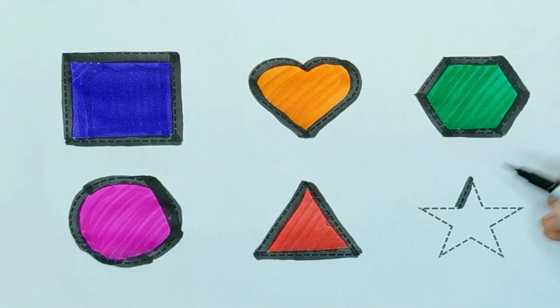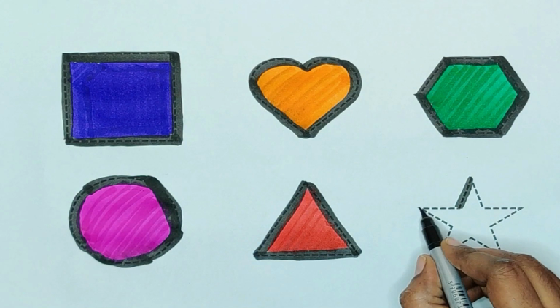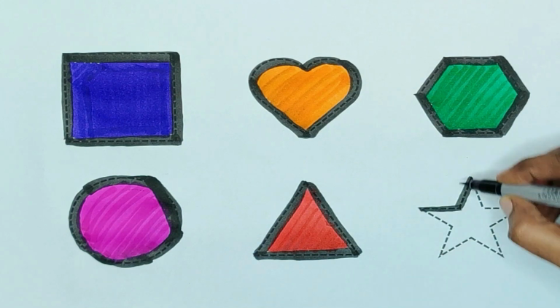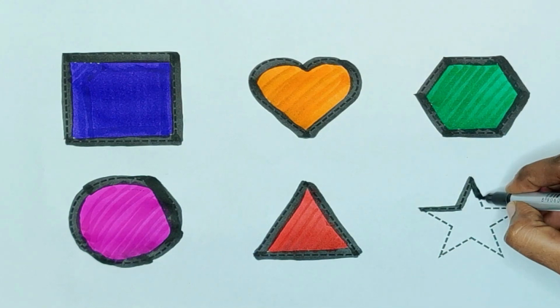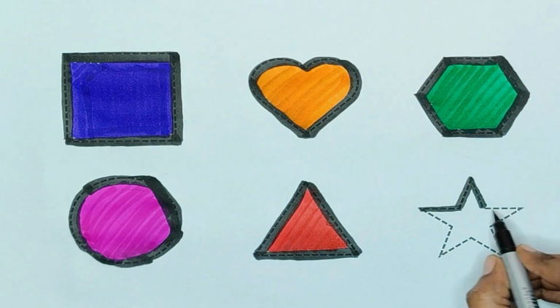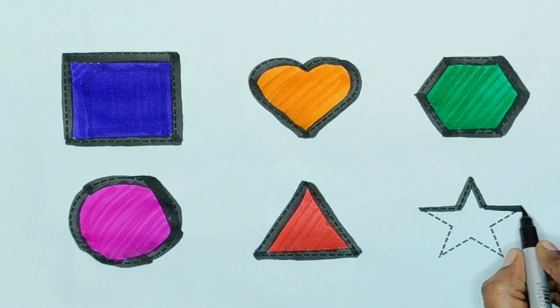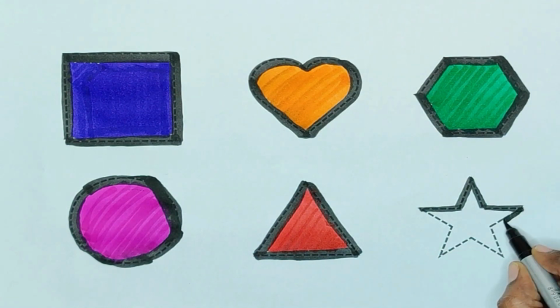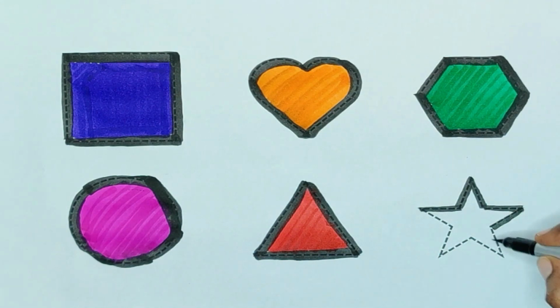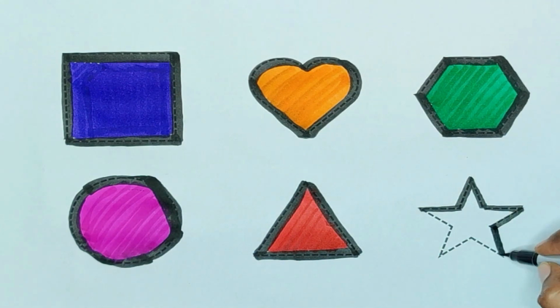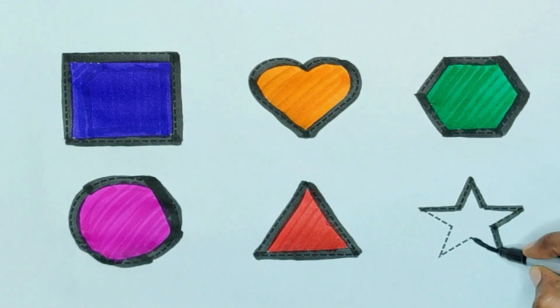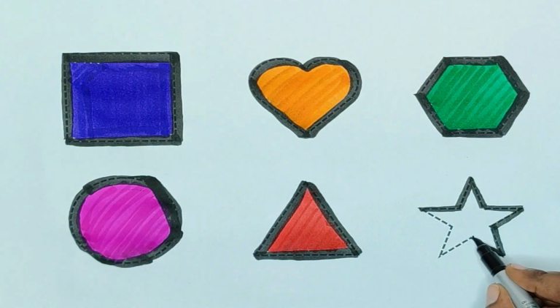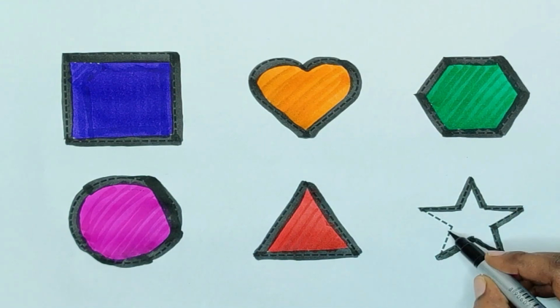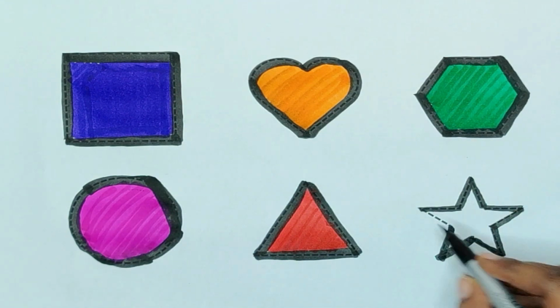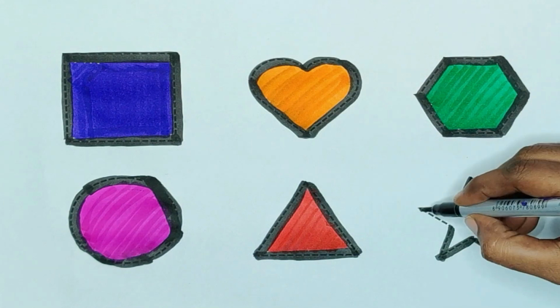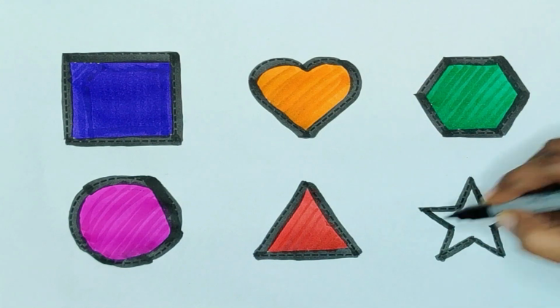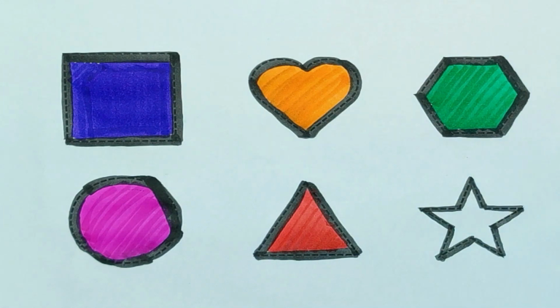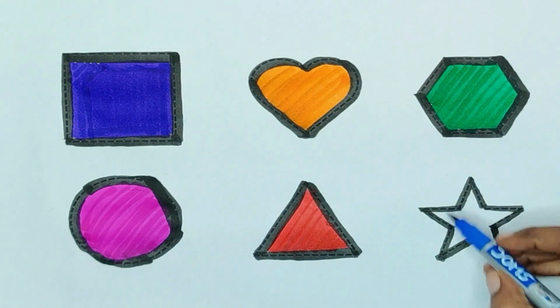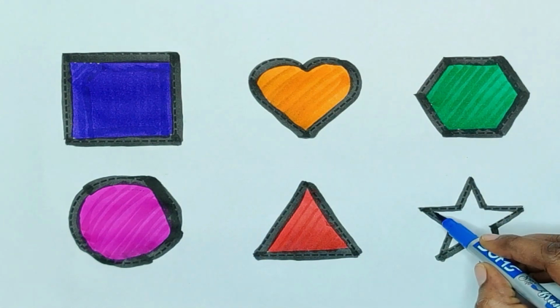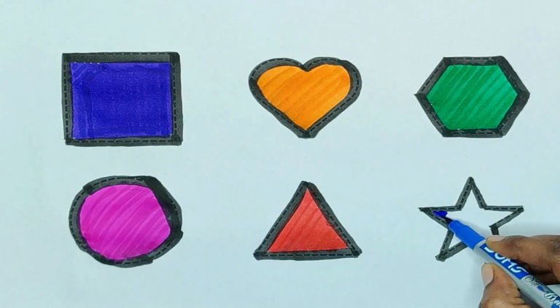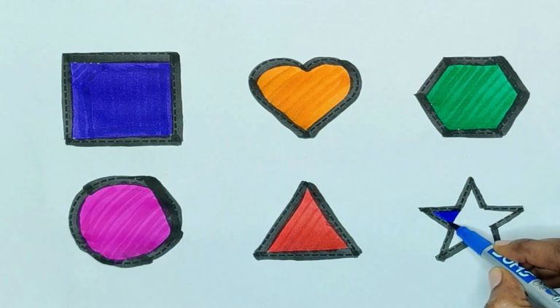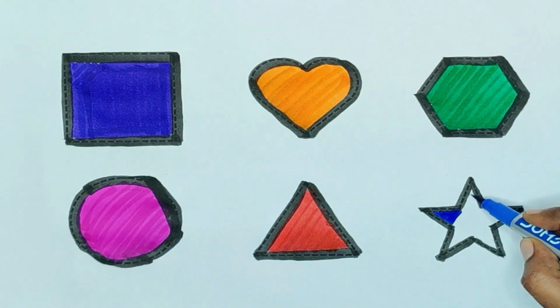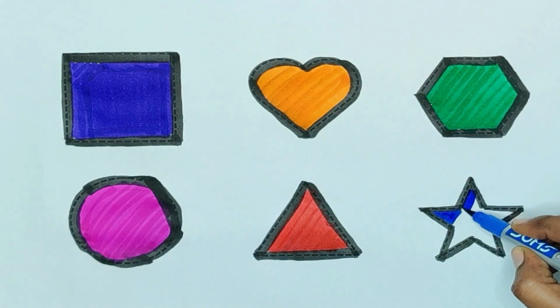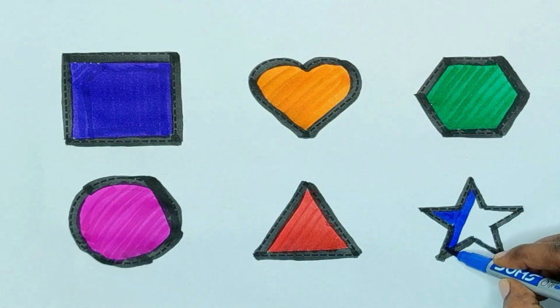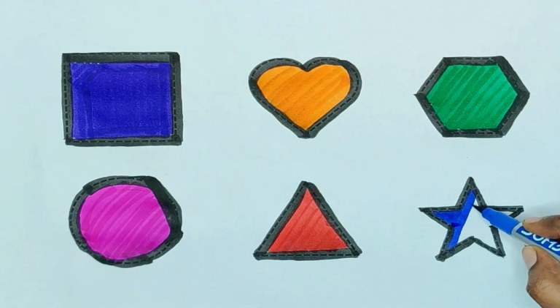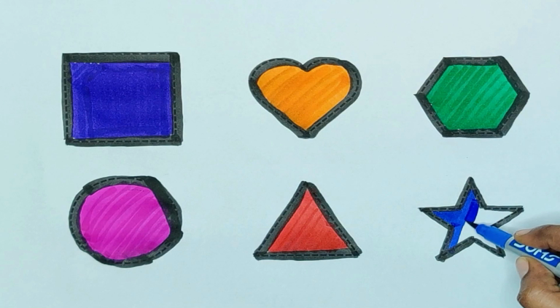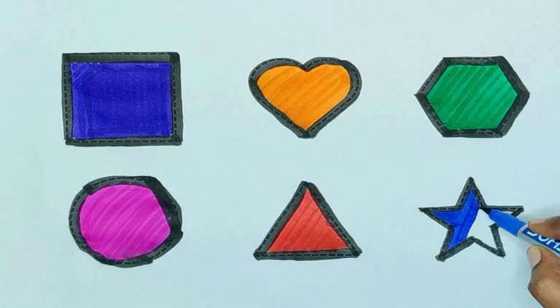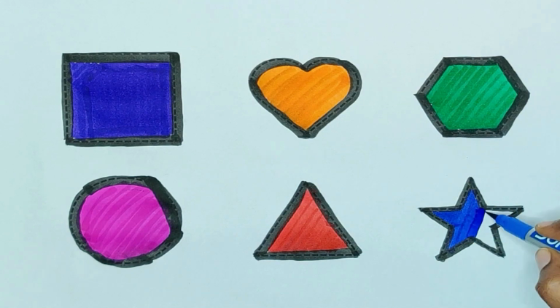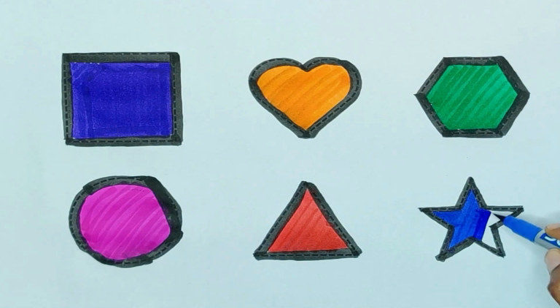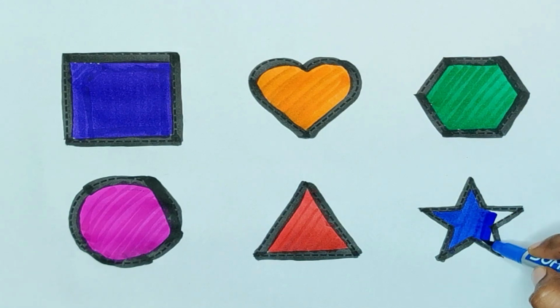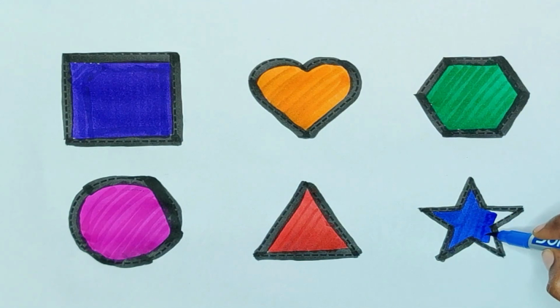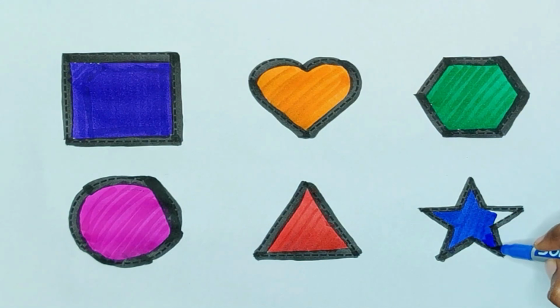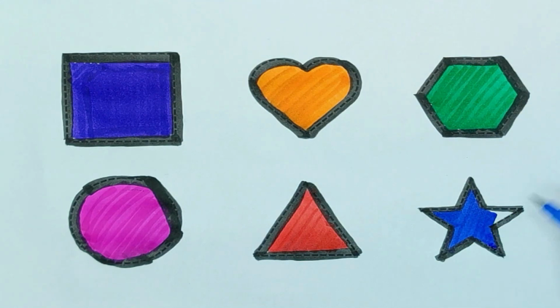Star. The shape is star. Blue color. Blue color, star.